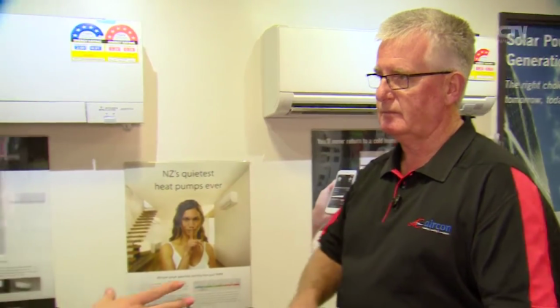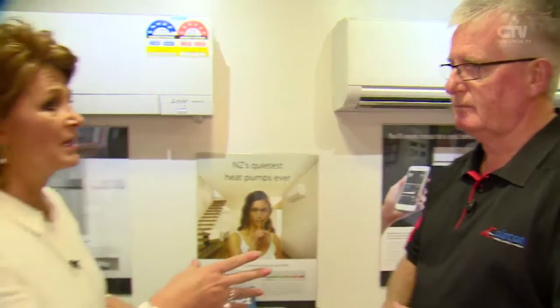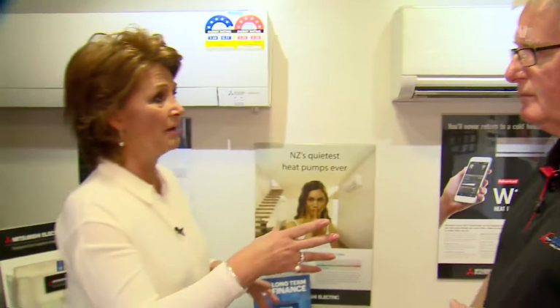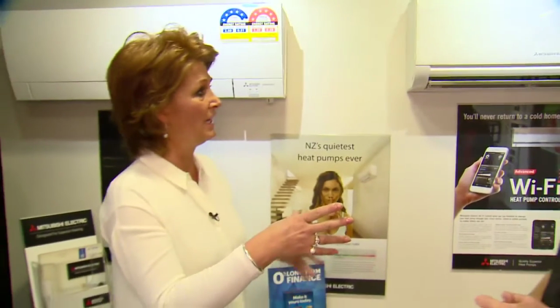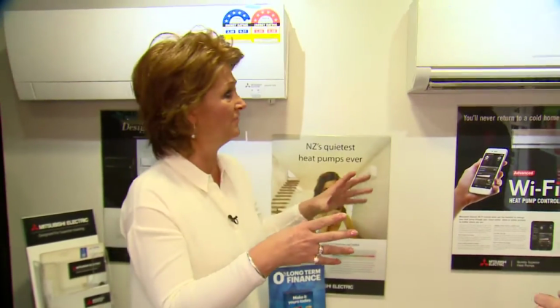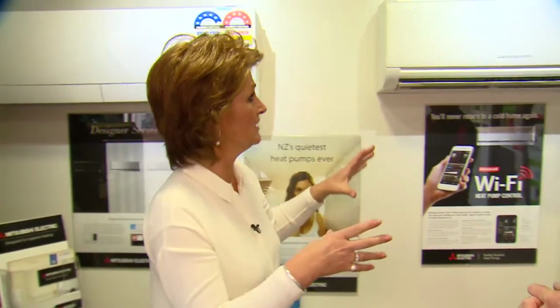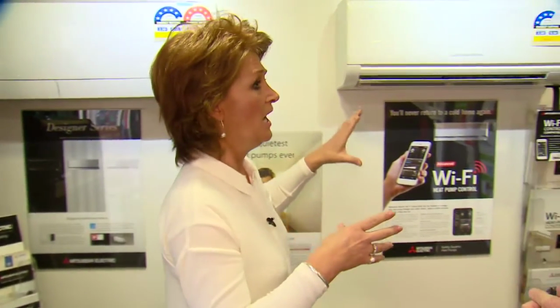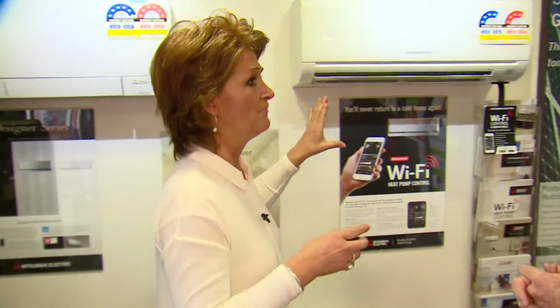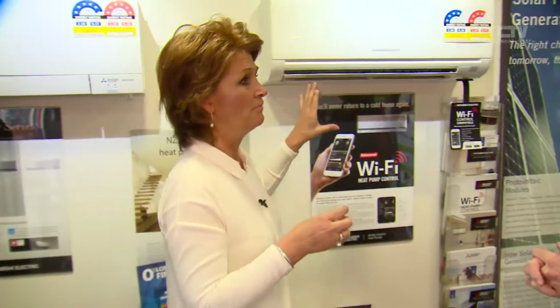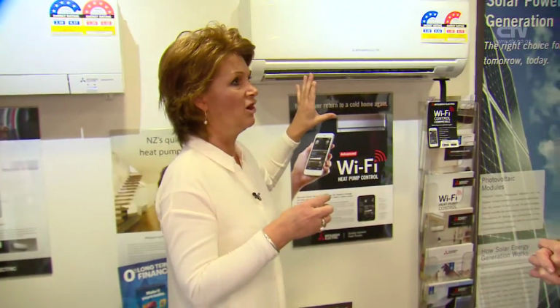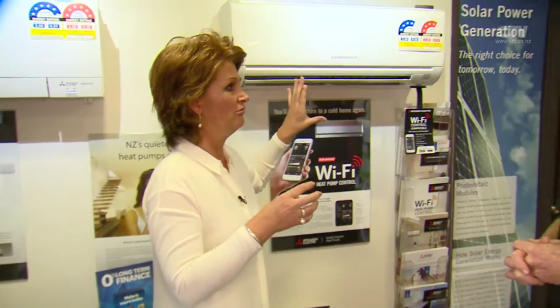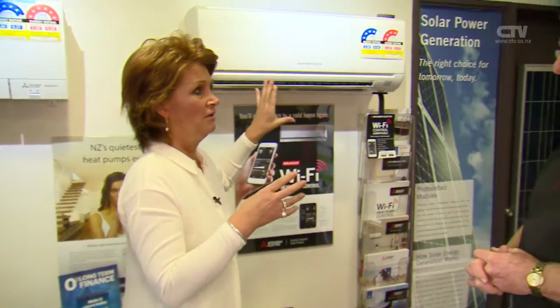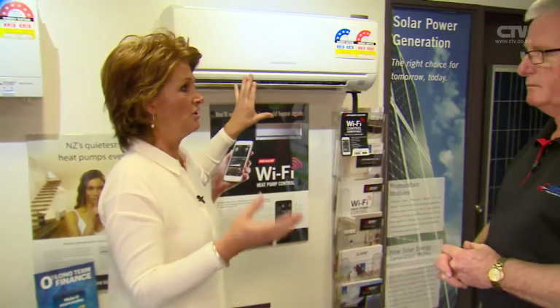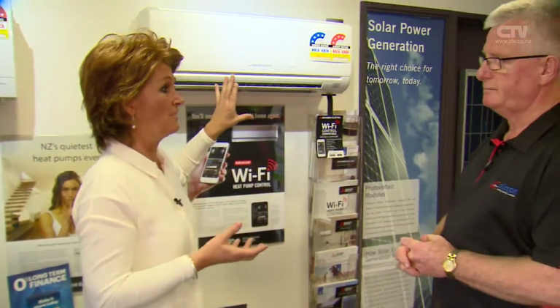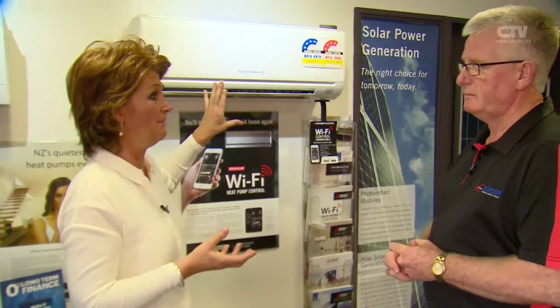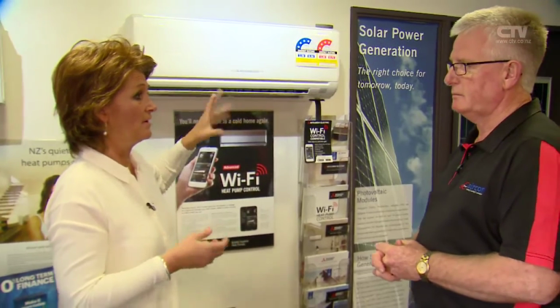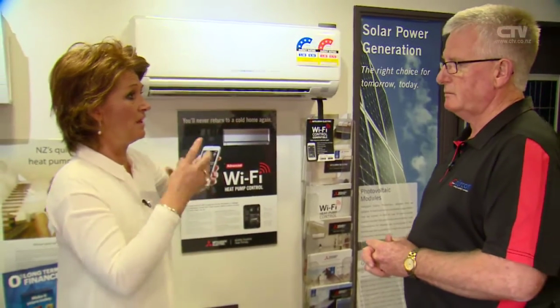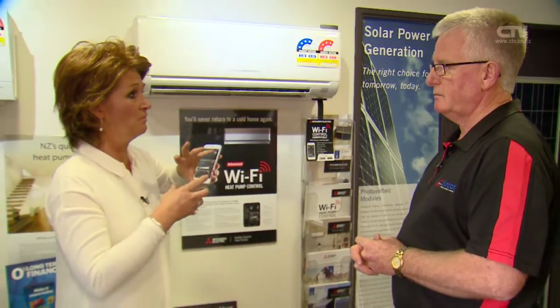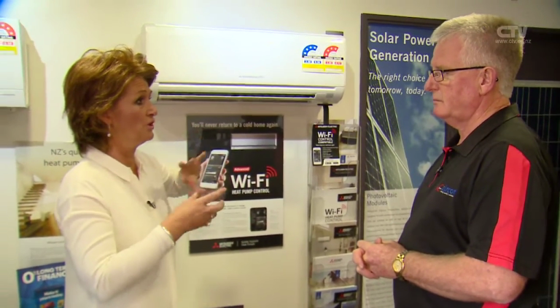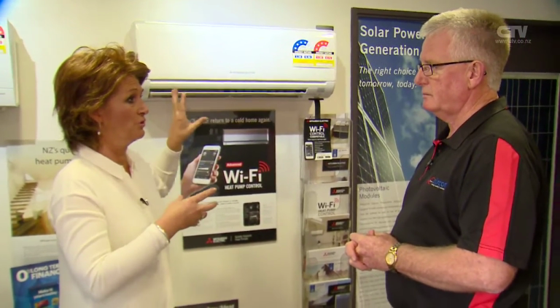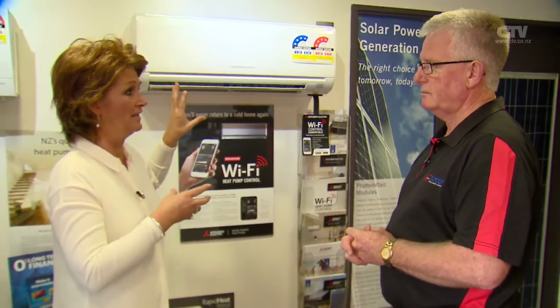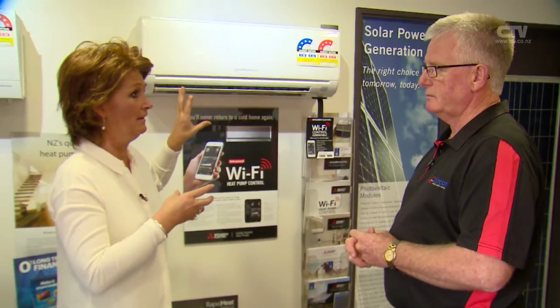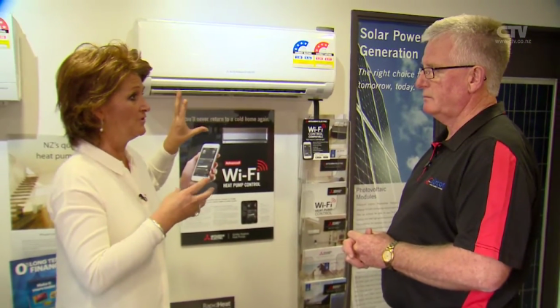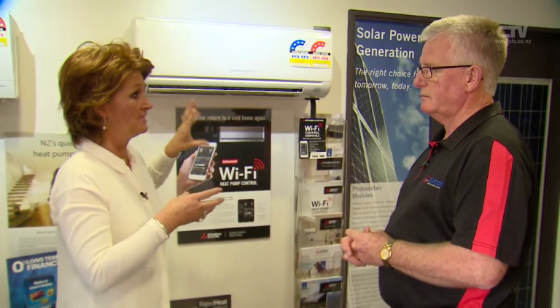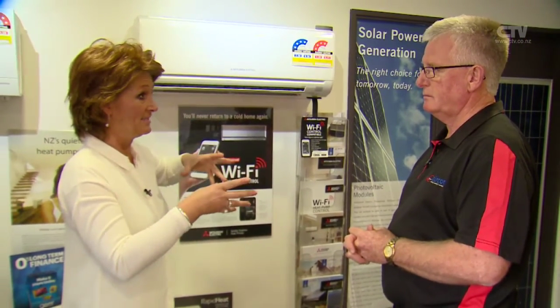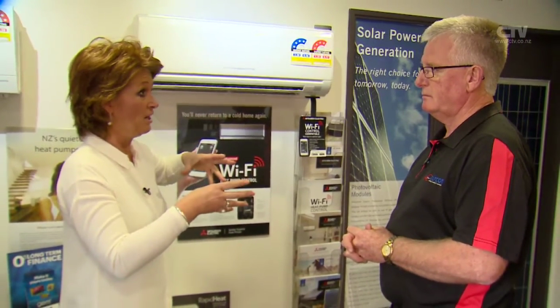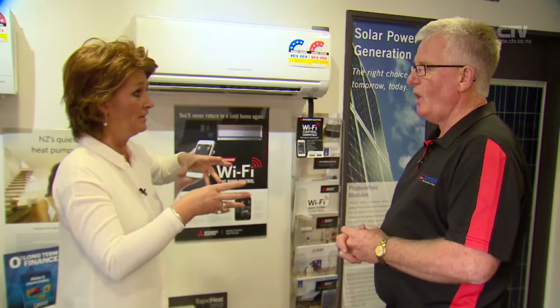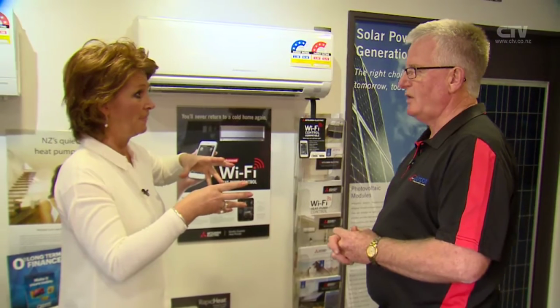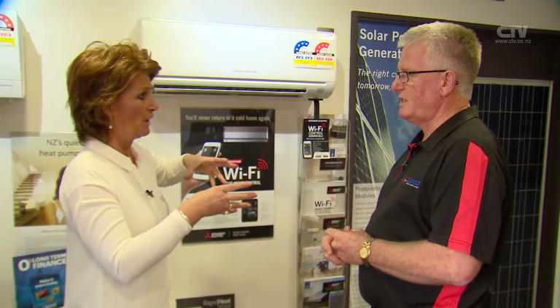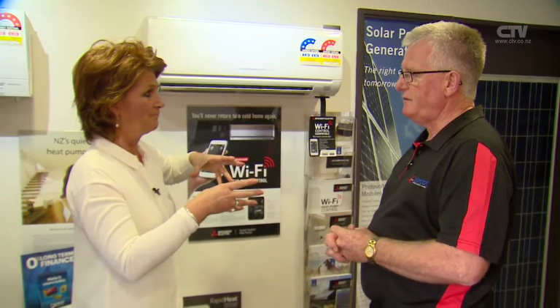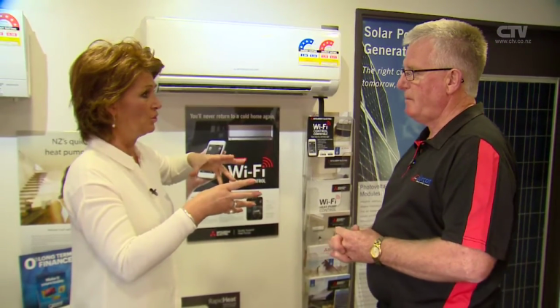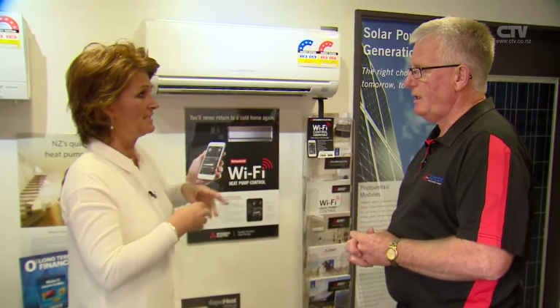I clean out my heat pump filters about once a month — I take them out, vacuum them, wash them, and put them back in. Is that all right? Probably a little bit excessive. A little bit excessive? I find that they're quite dirty by then.